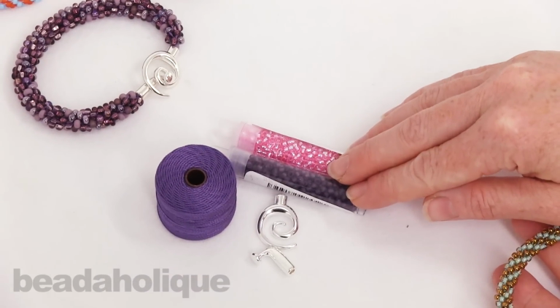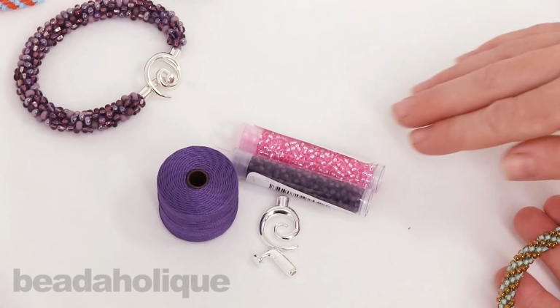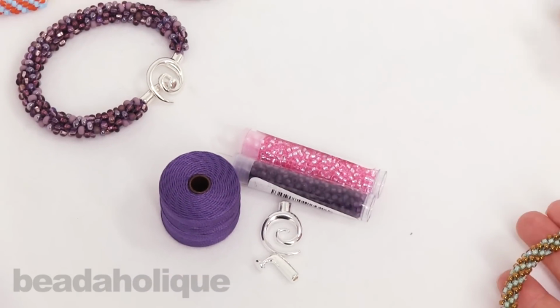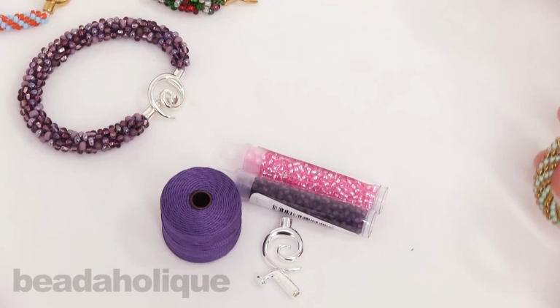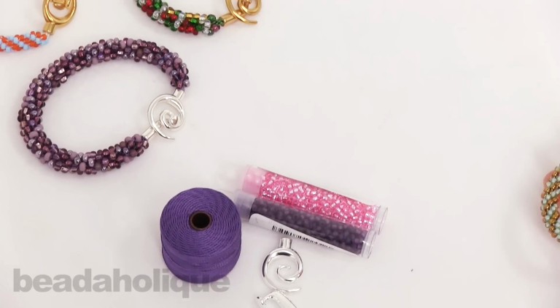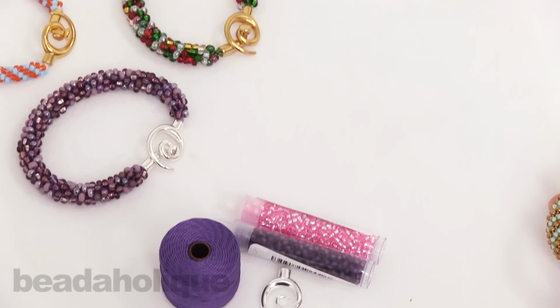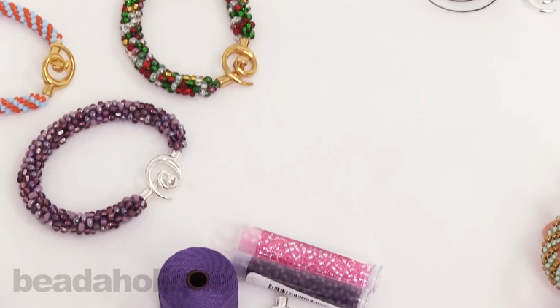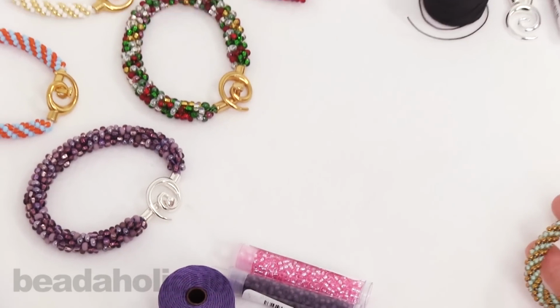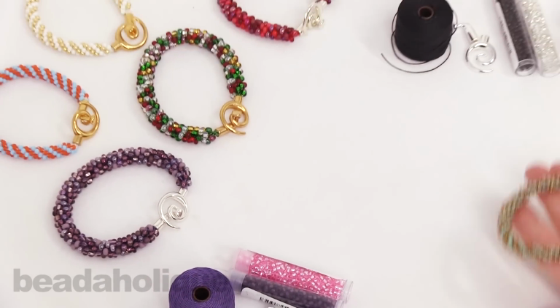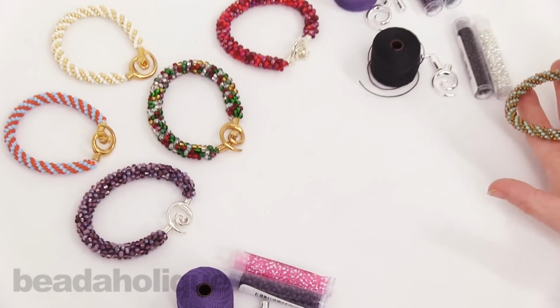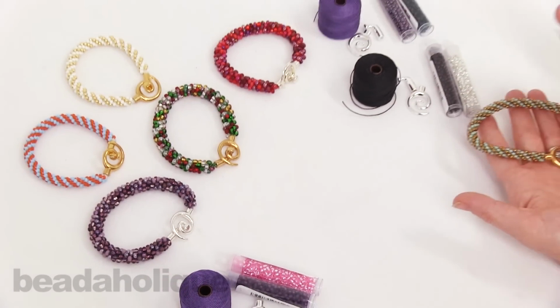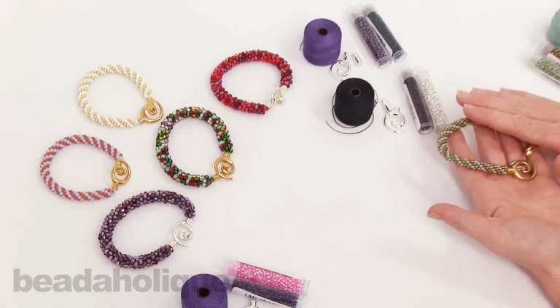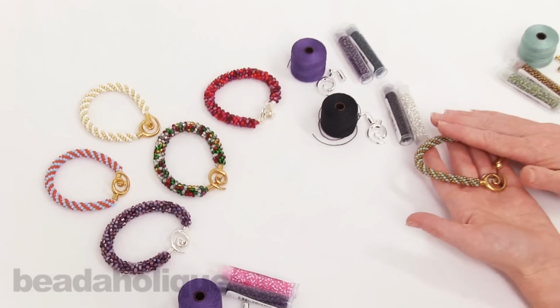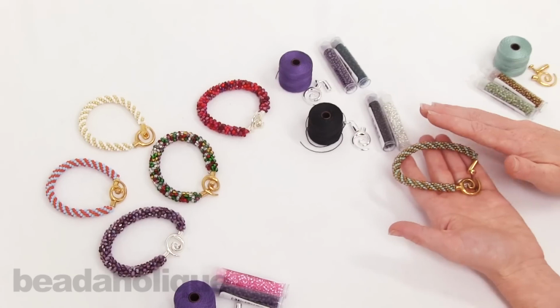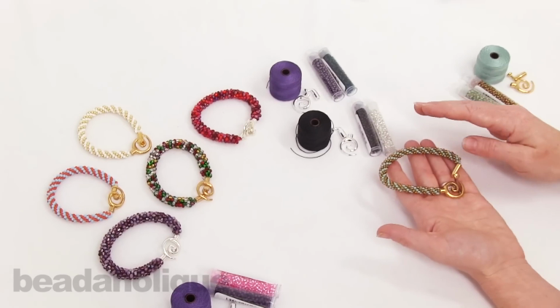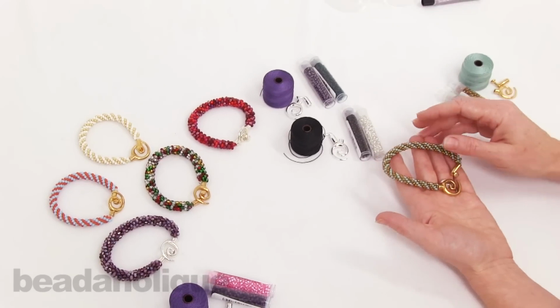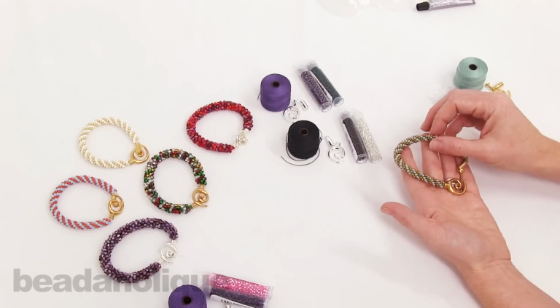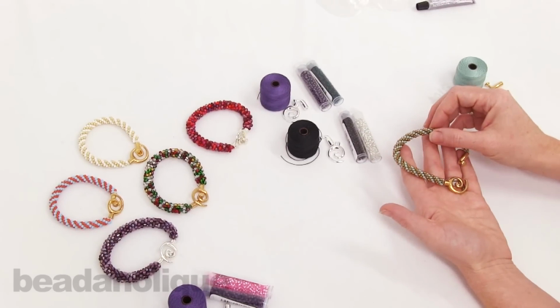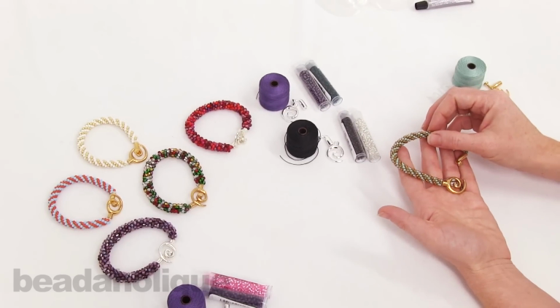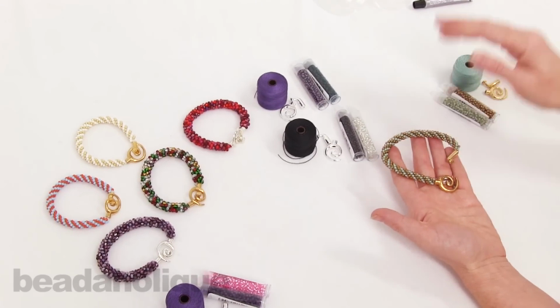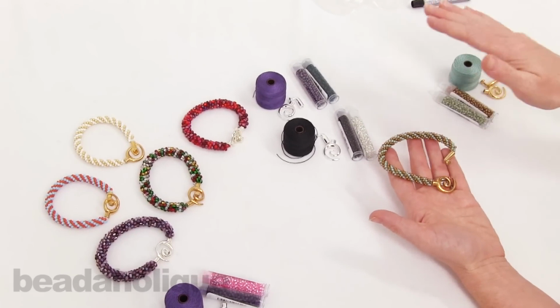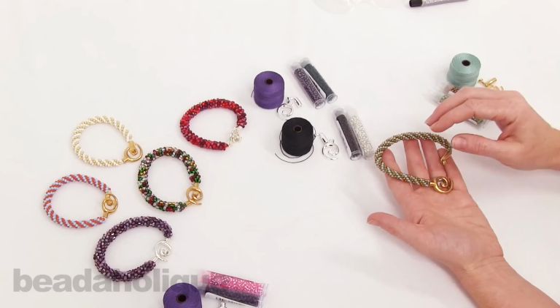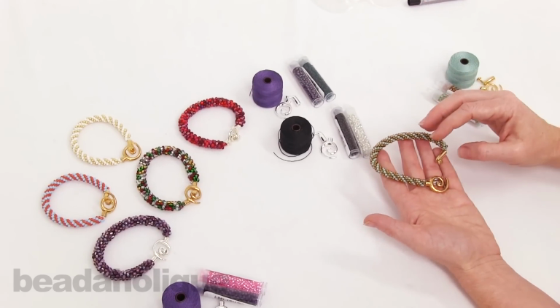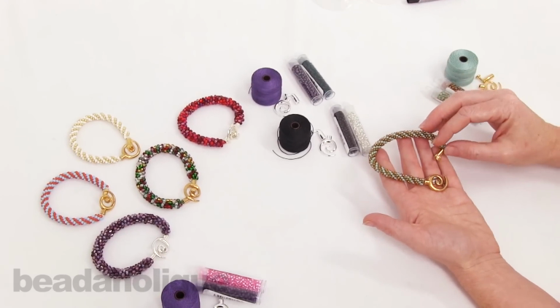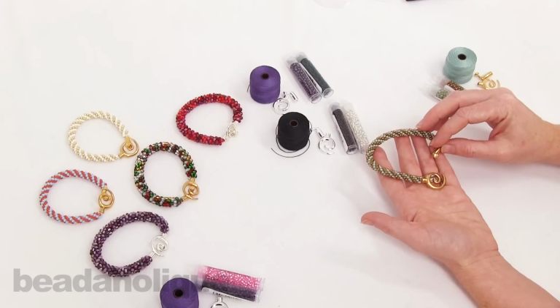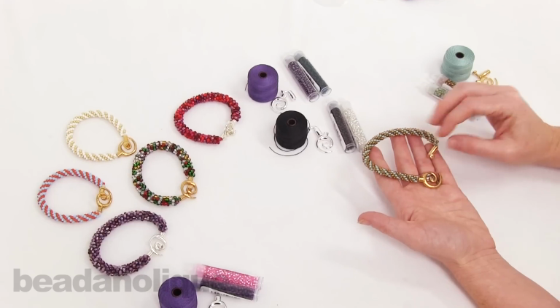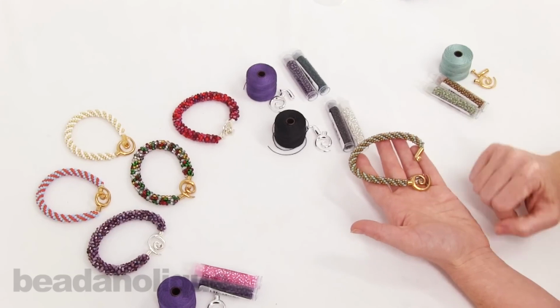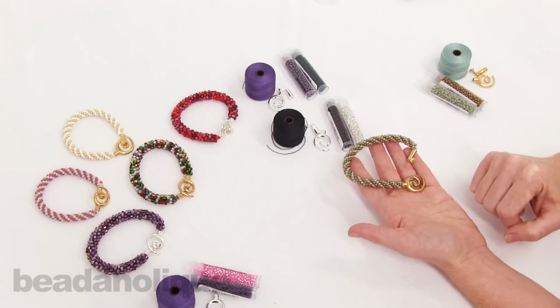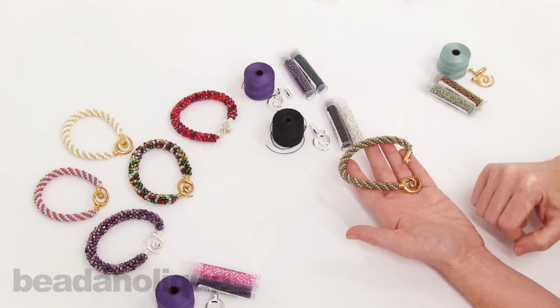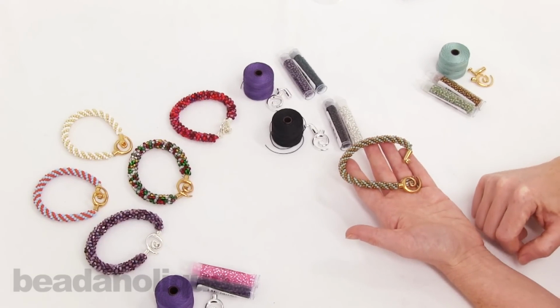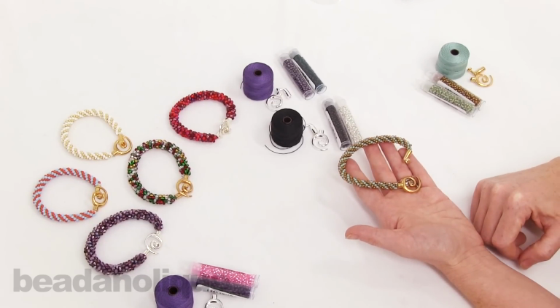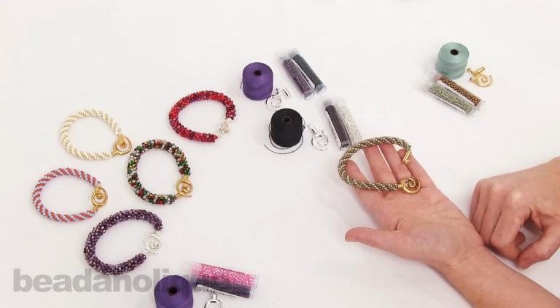To see the entire selection of the refill kits as well as the entire selection of the Kumihimo bracelet kits, which come with the disc, the bobbins, and the glue, please check out beadaholique.com.